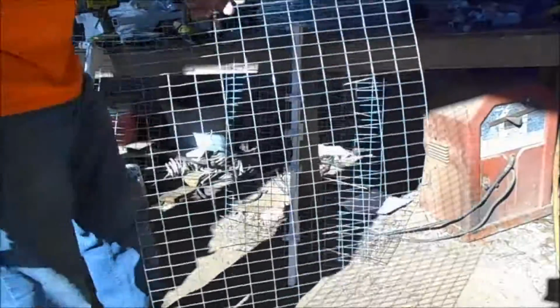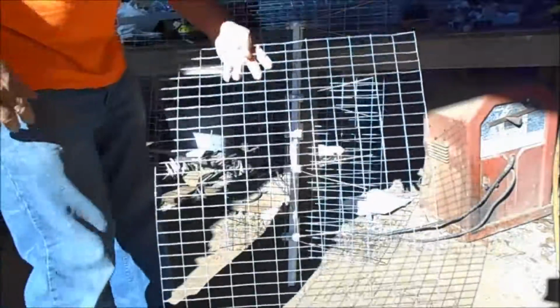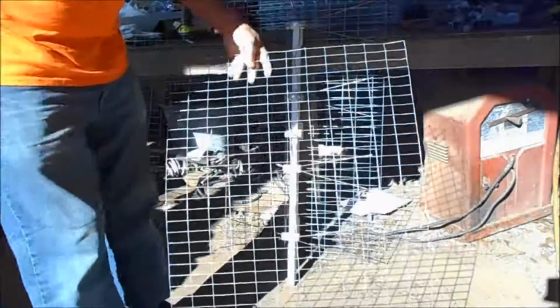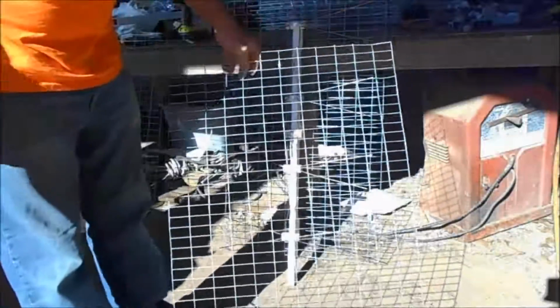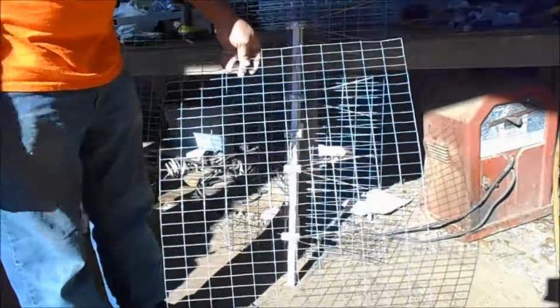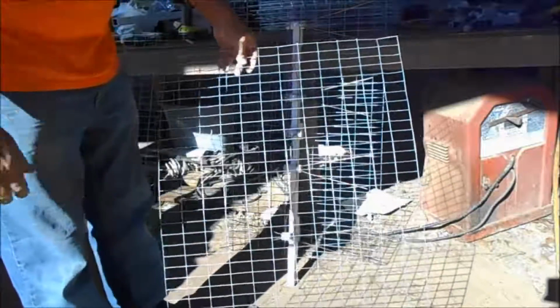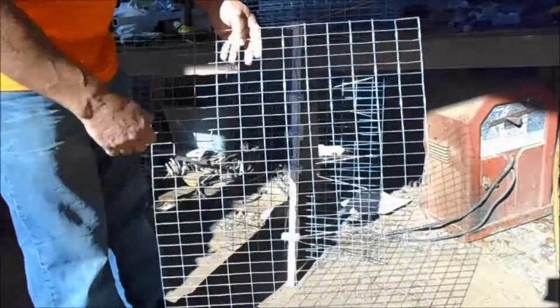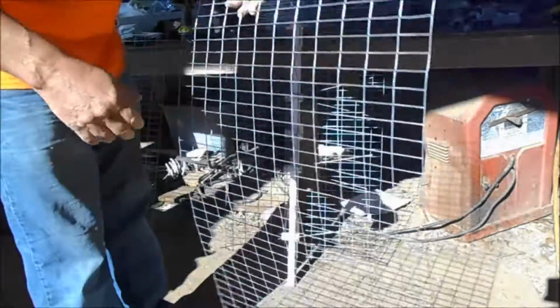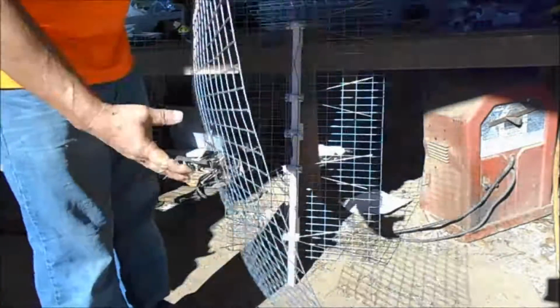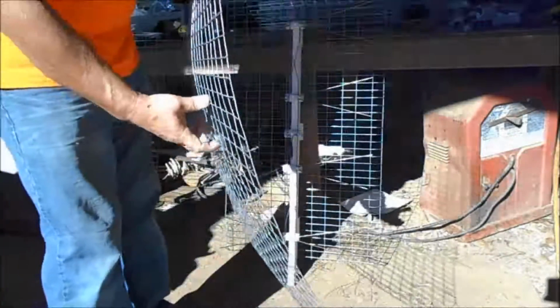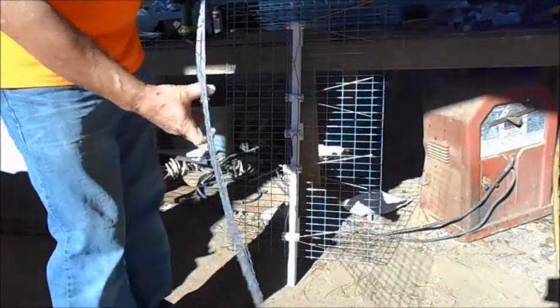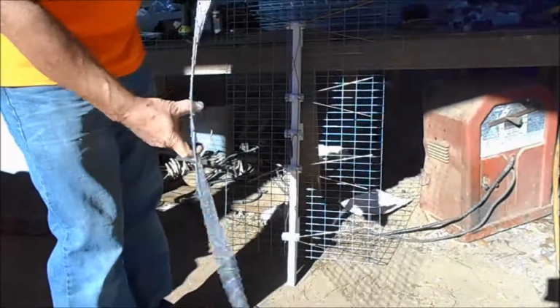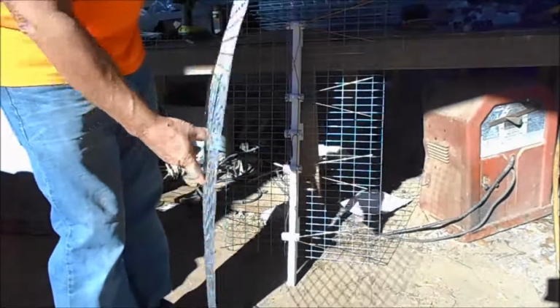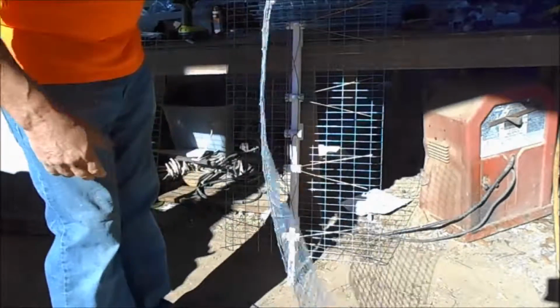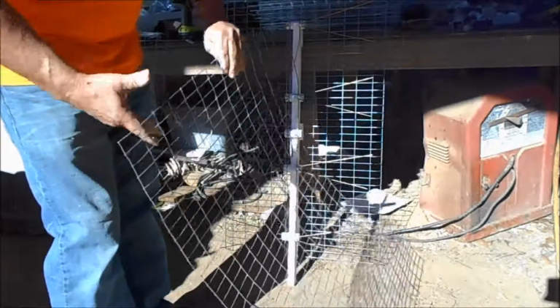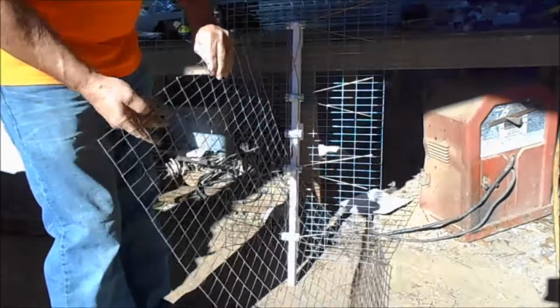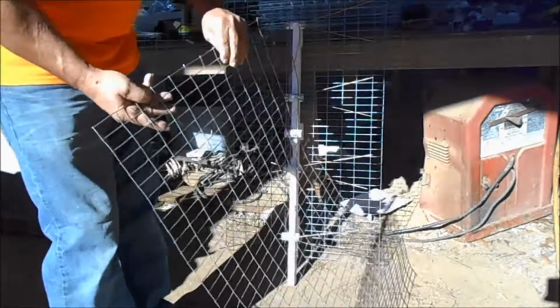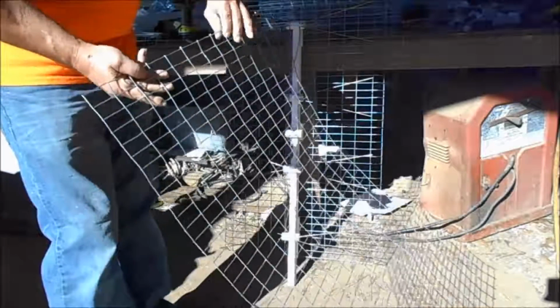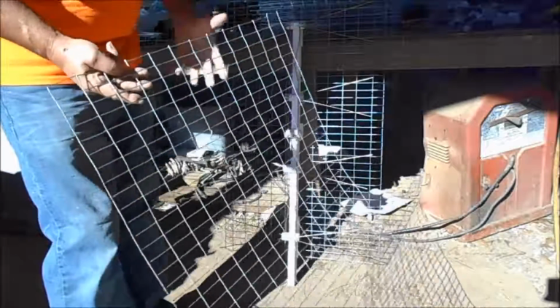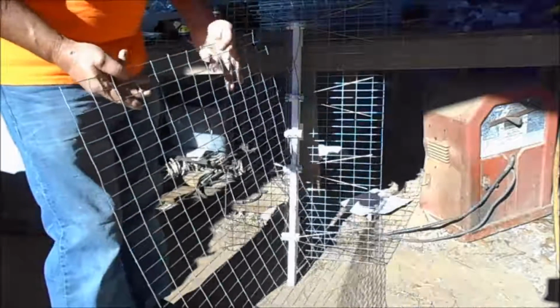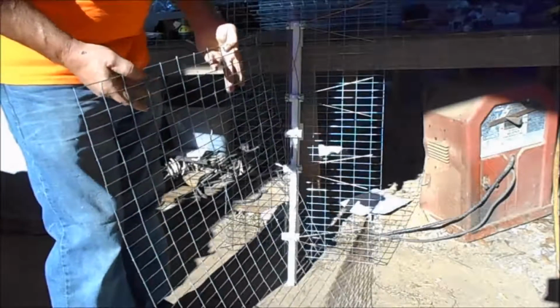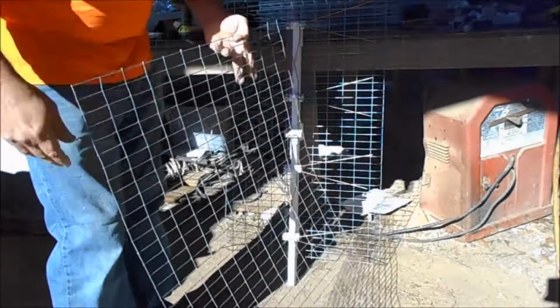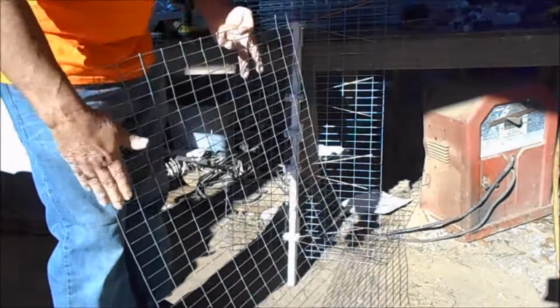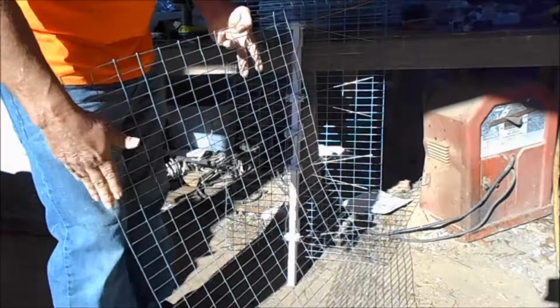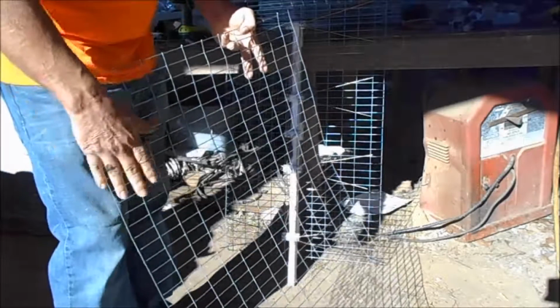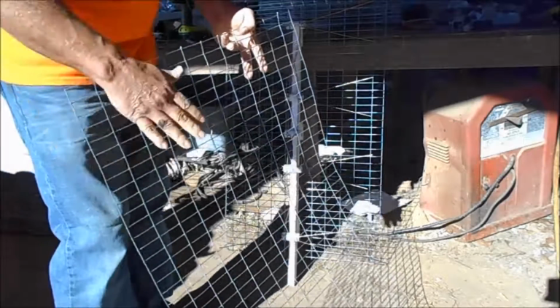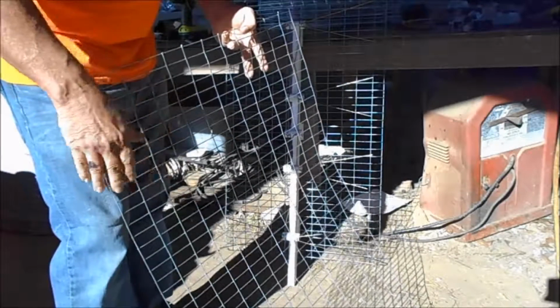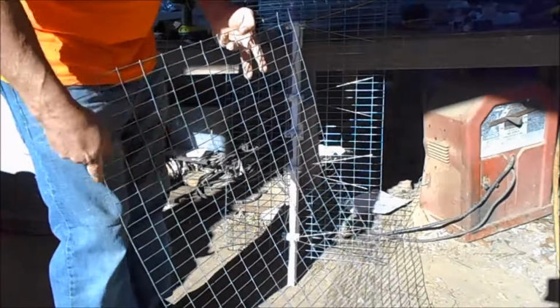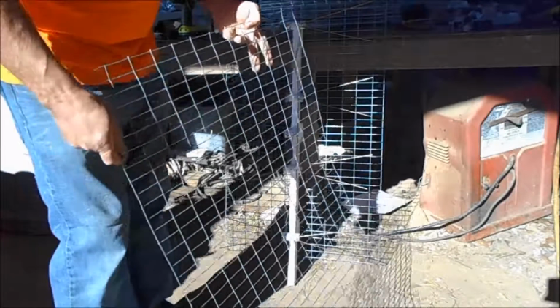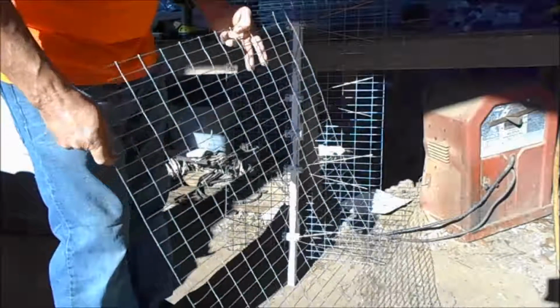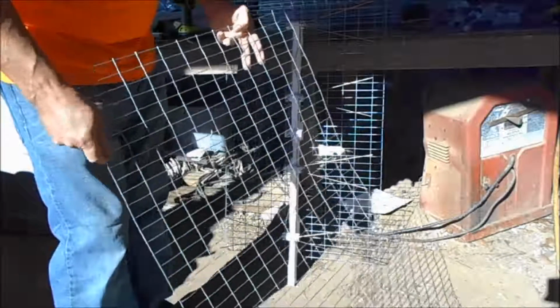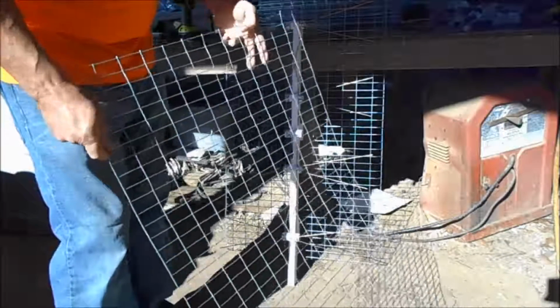This is my reflector wire, and you see how flimsy it is? You either got to put some wire through this or bend it, but it can't be like that.